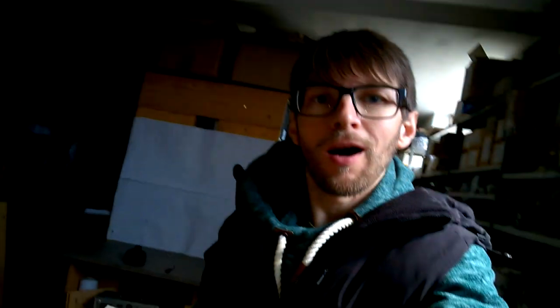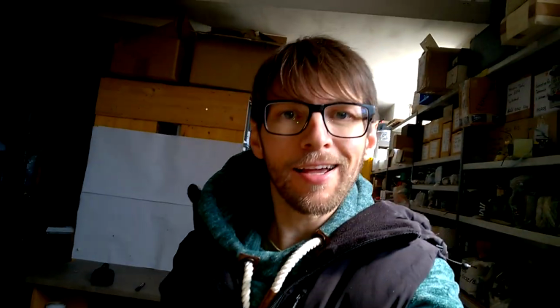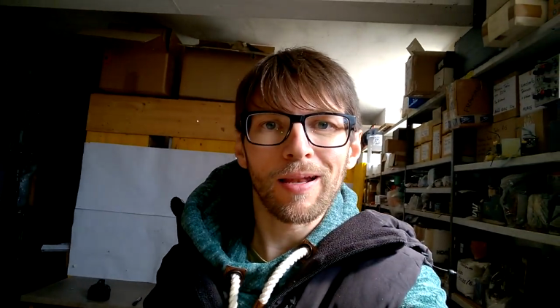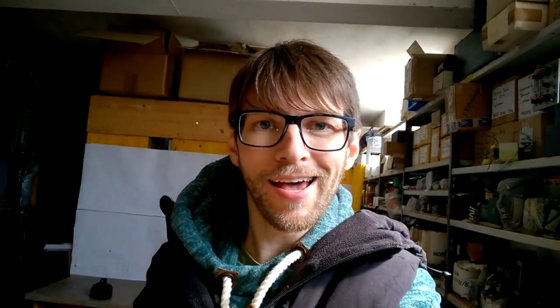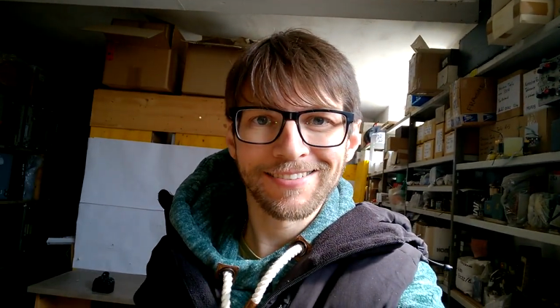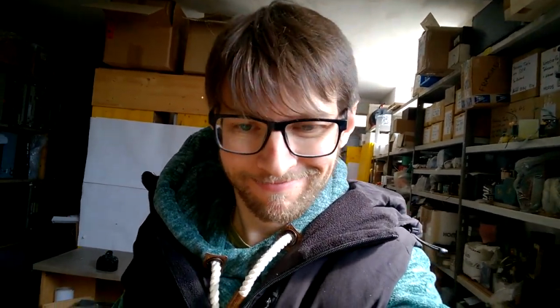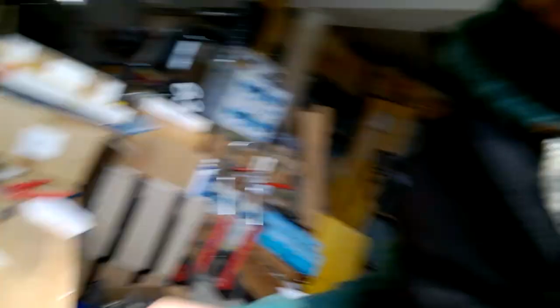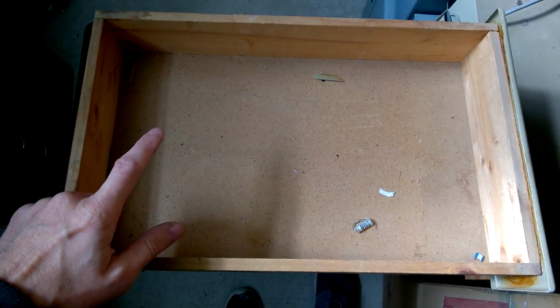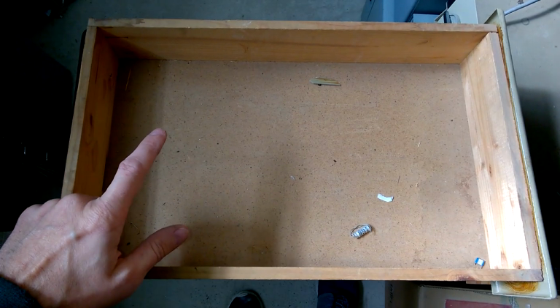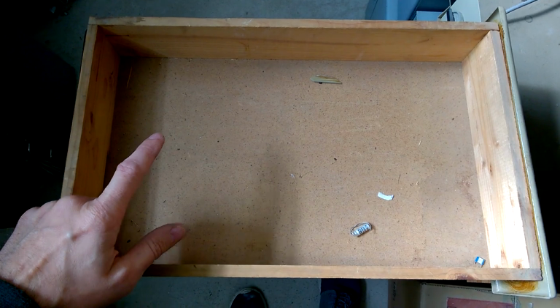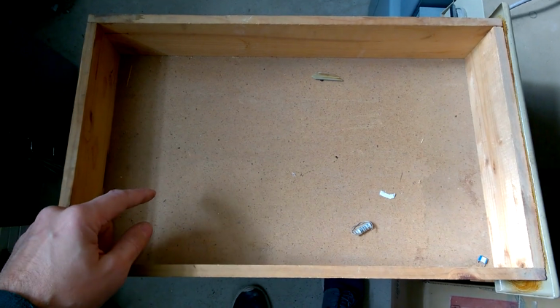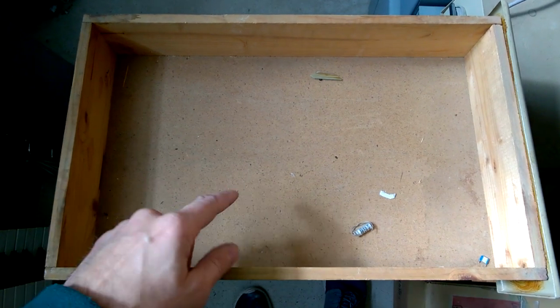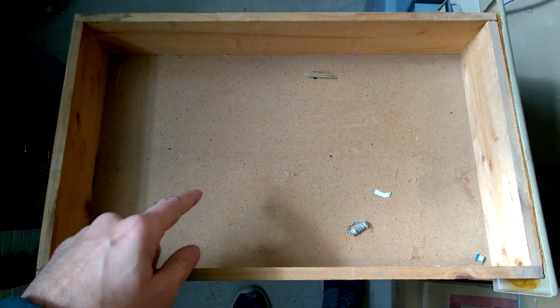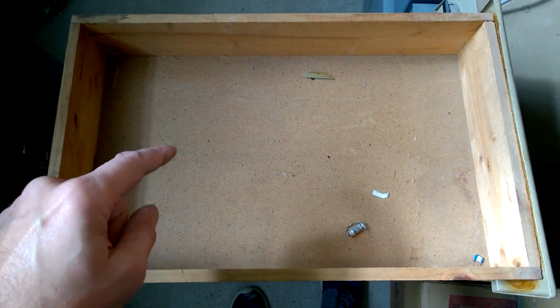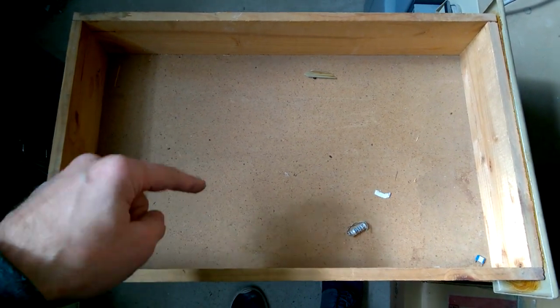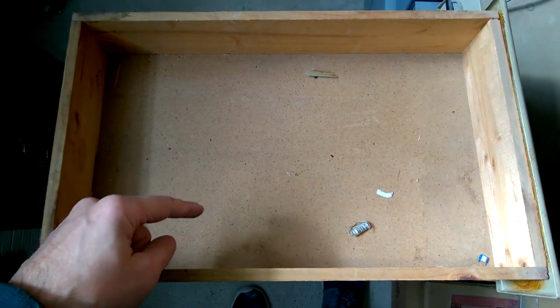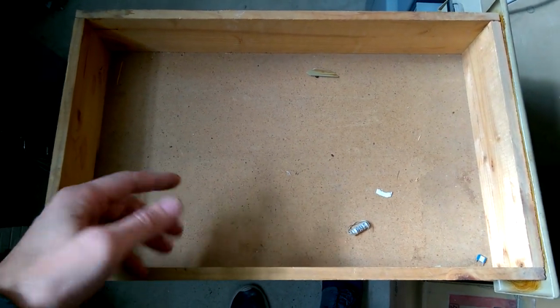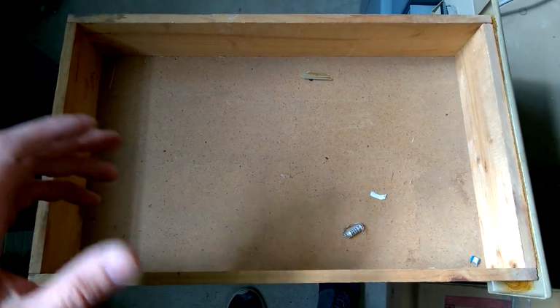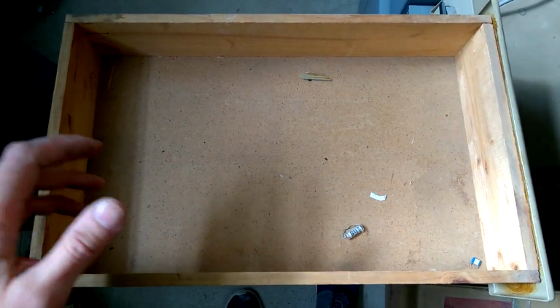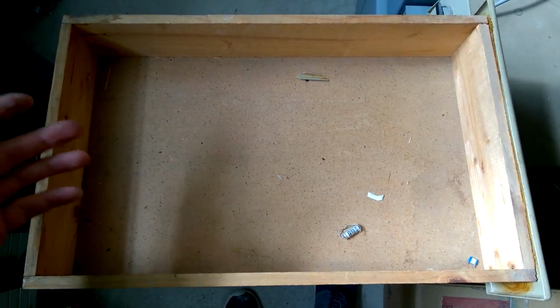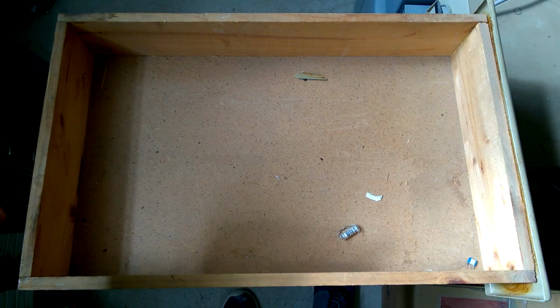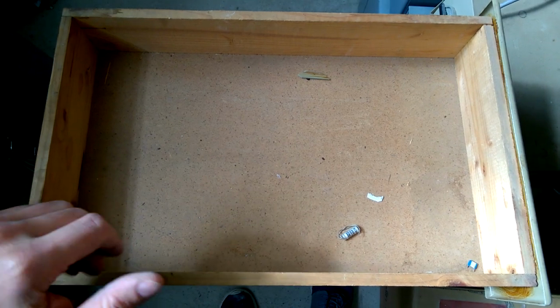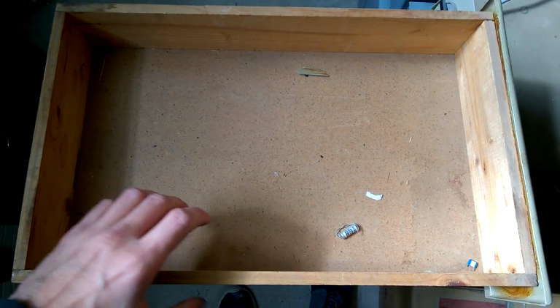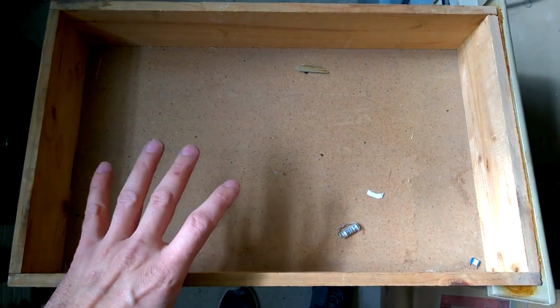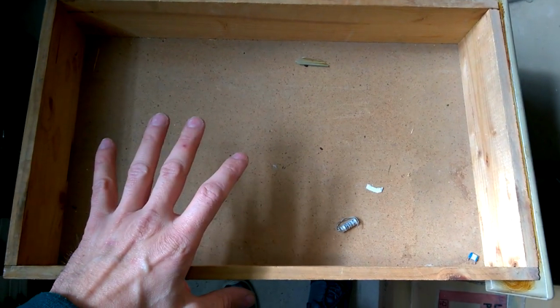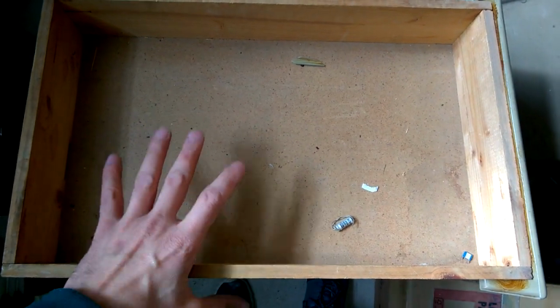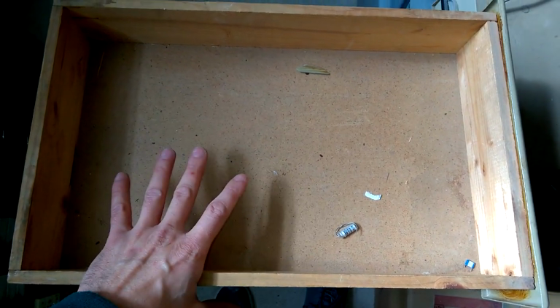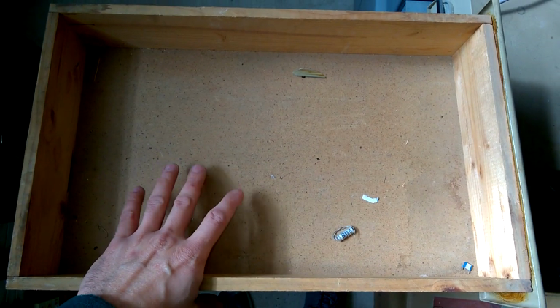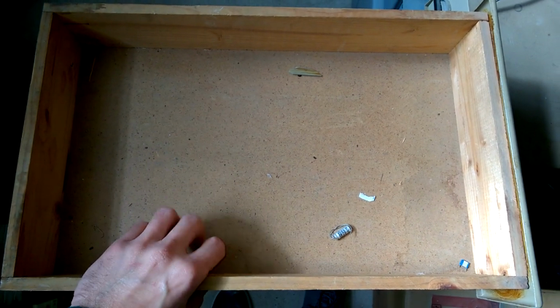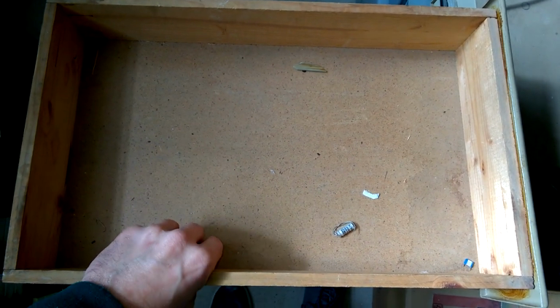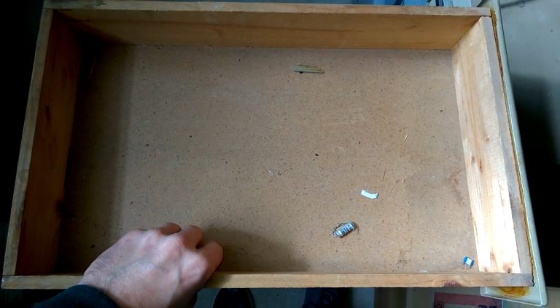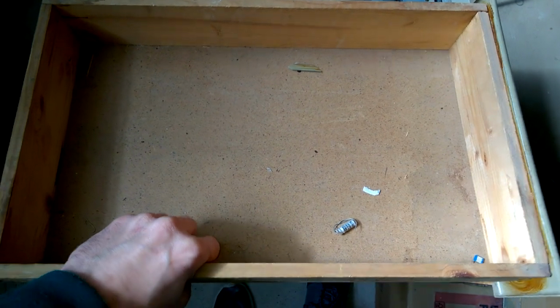Hi and welcome back. If you have seen the last episode, you know what was inside here. If you haven't seen it, well, you have missed a lot. Here is the next box.